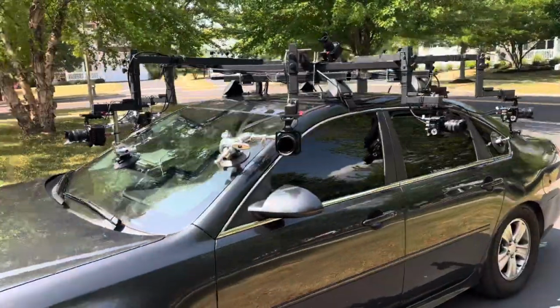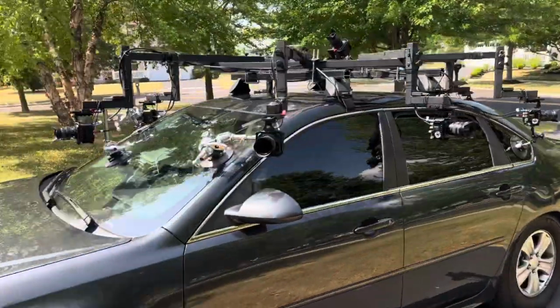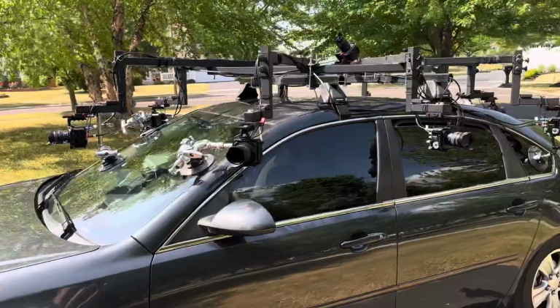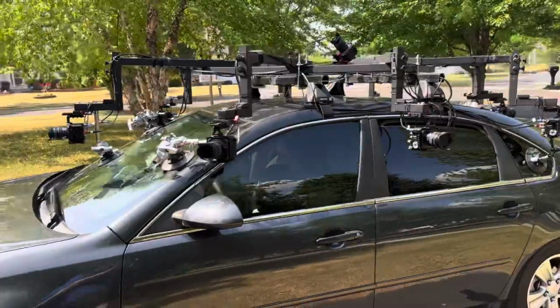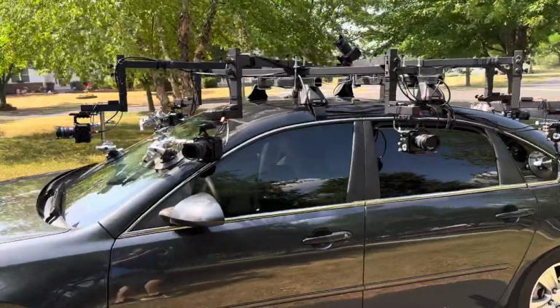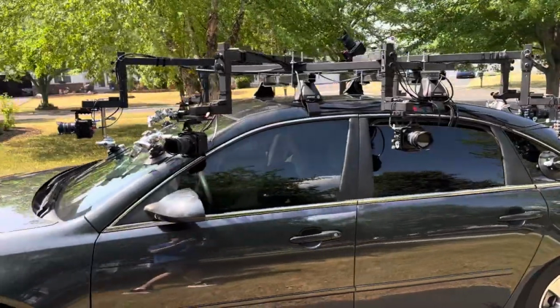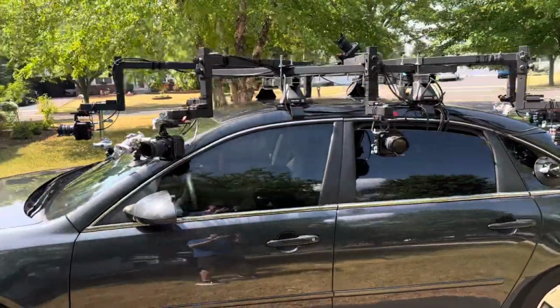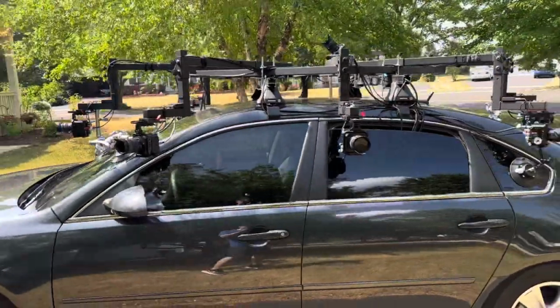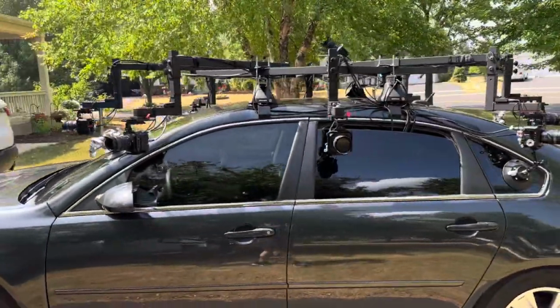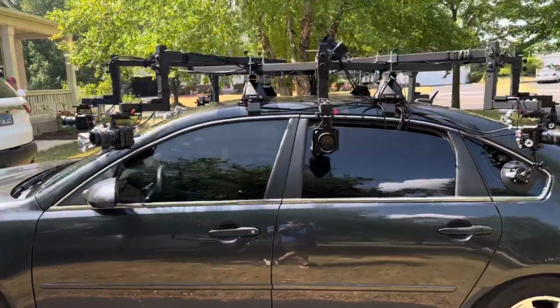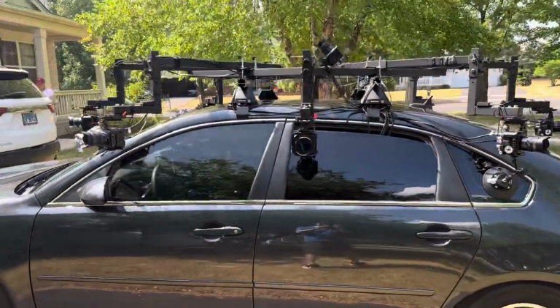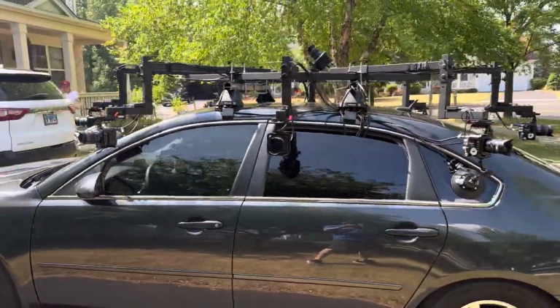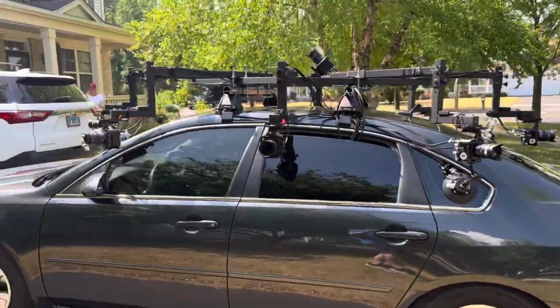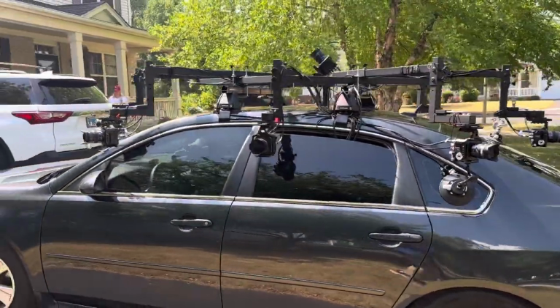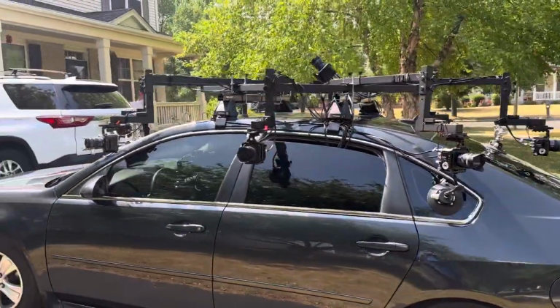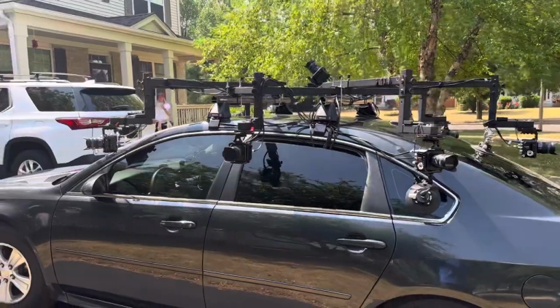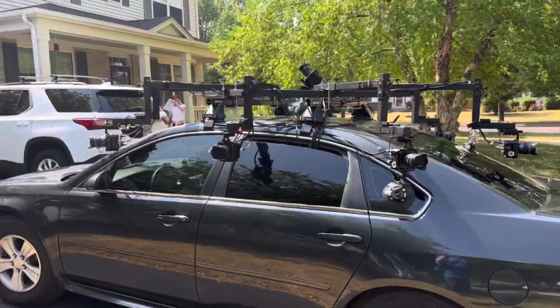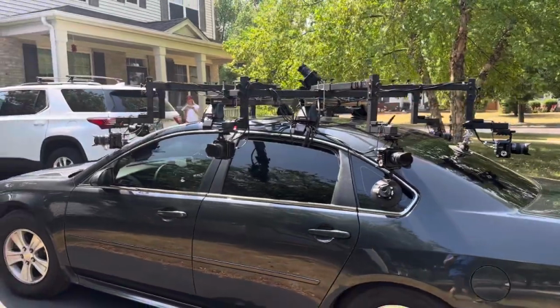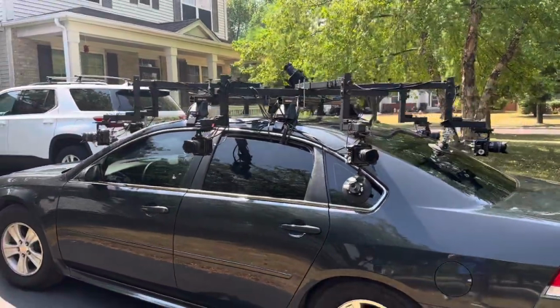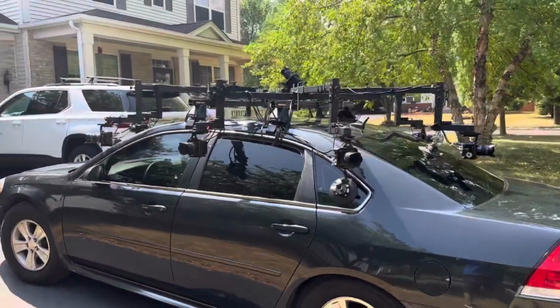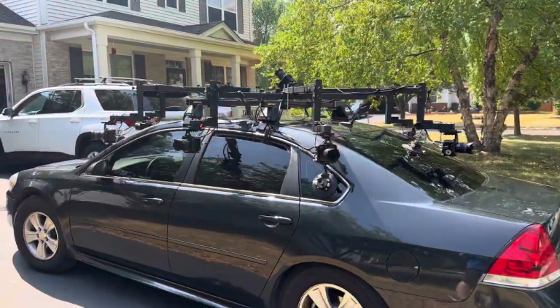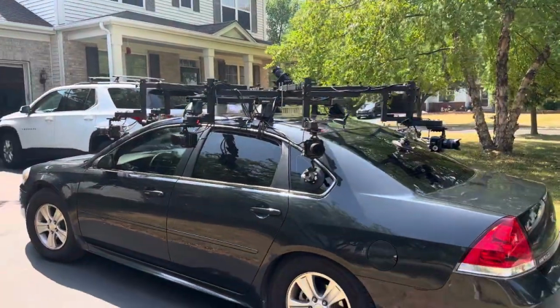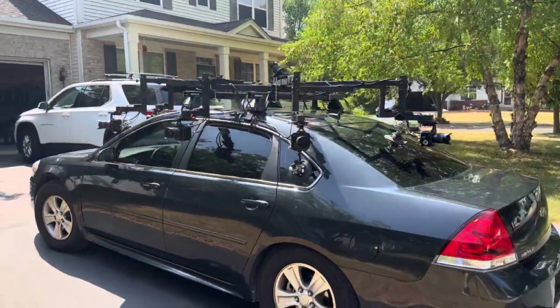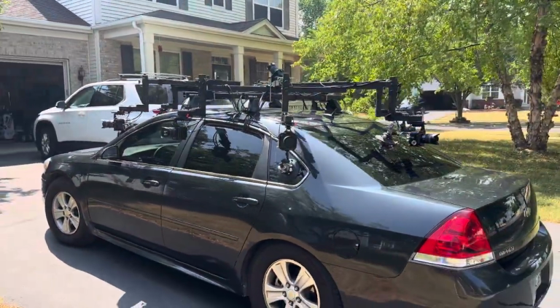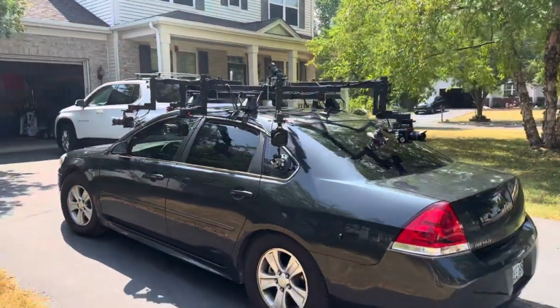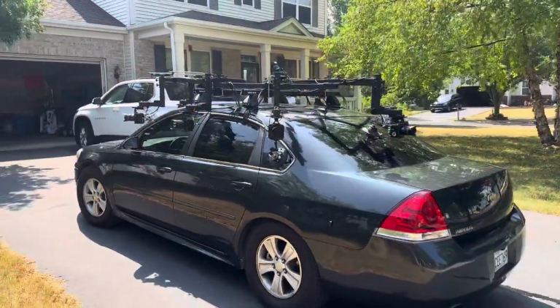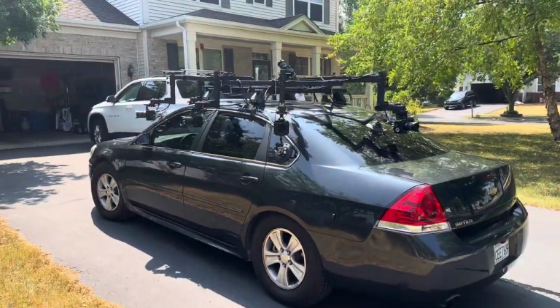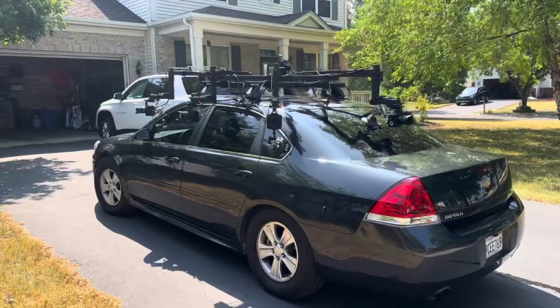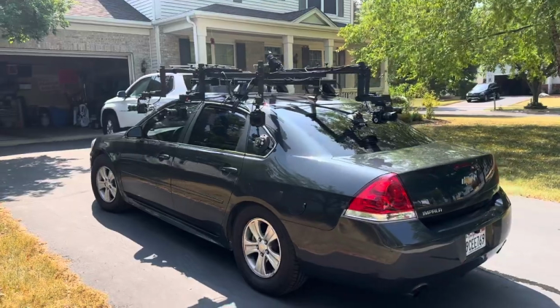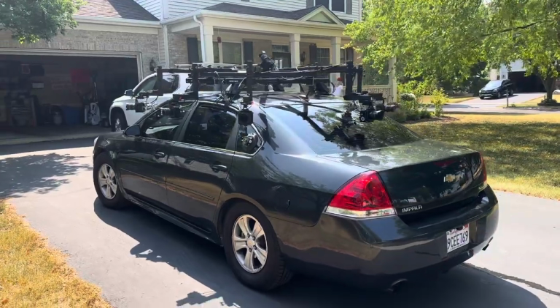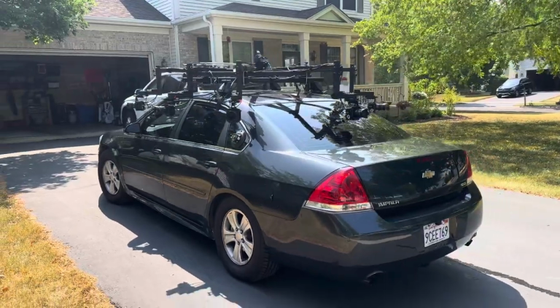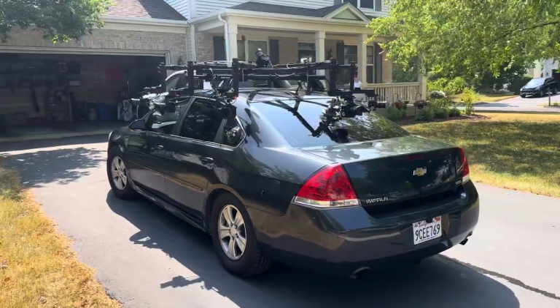Our rig is height adjustable. We actually have longer arms that we can use to get the cameras even lower, and we can flip them upward to shoot even higher. That simulates everything from a sports car to a truck or bus.